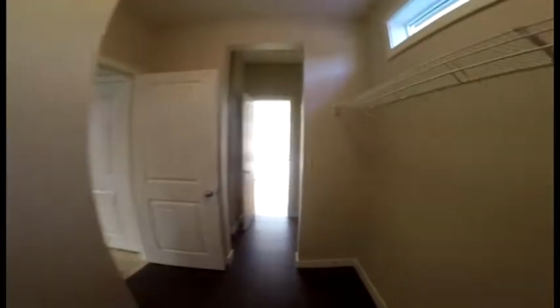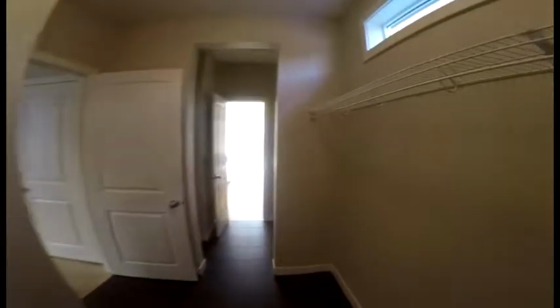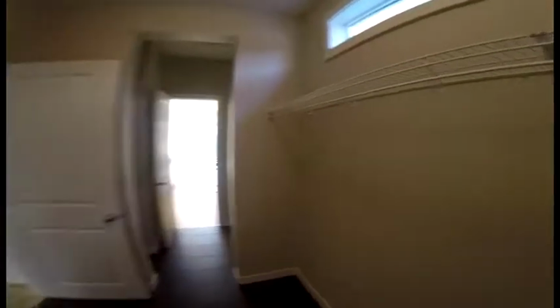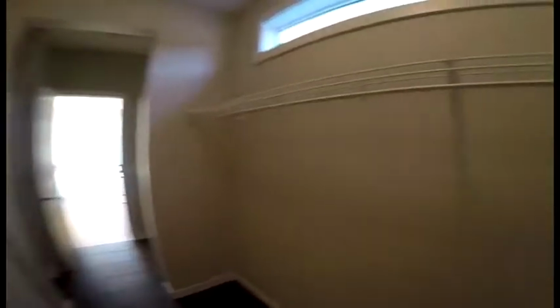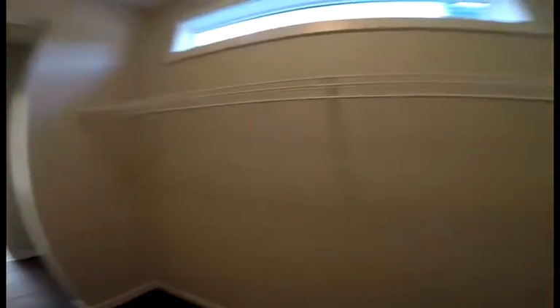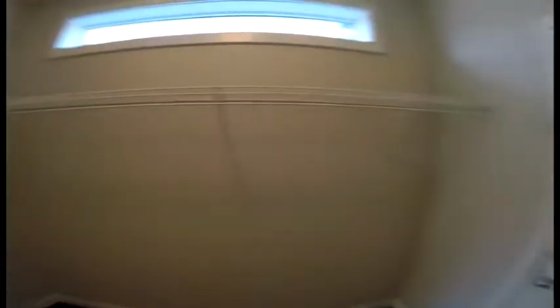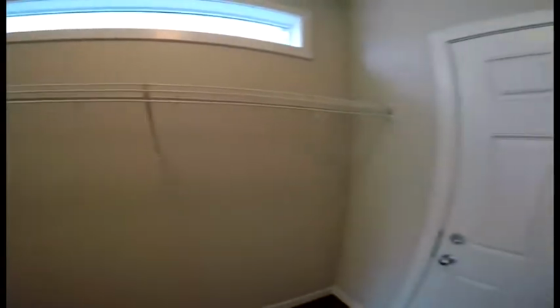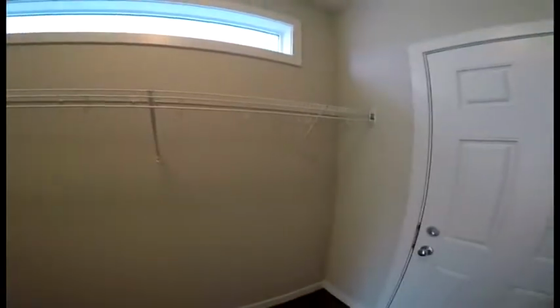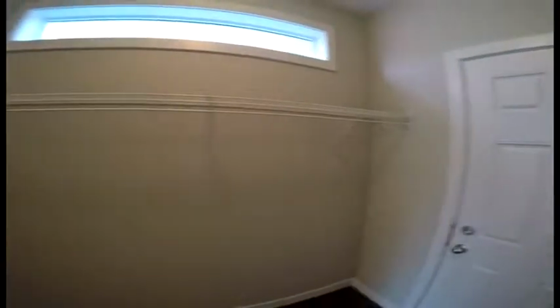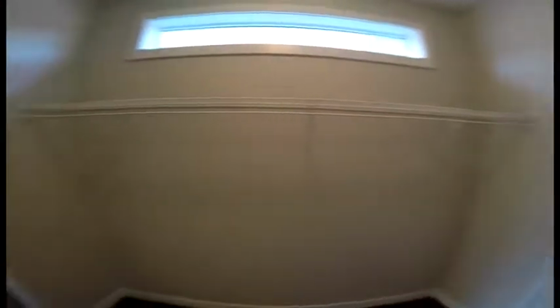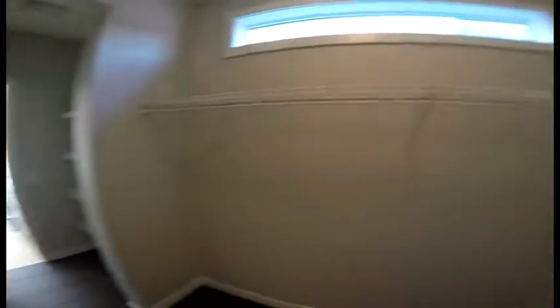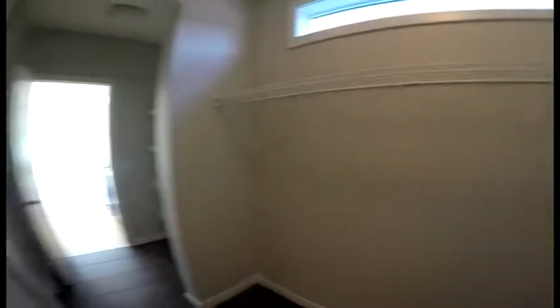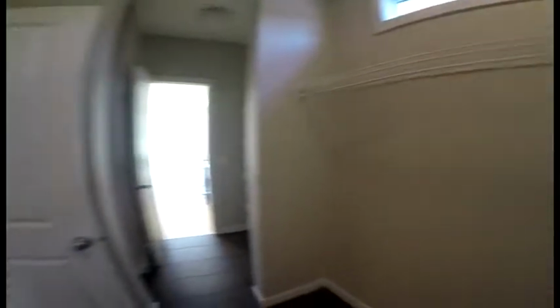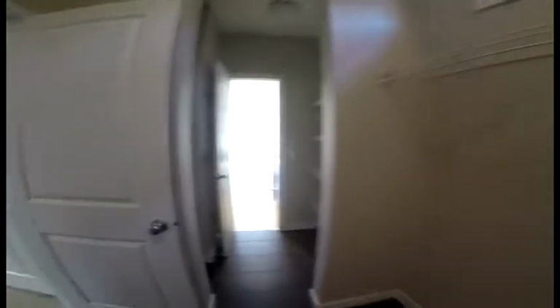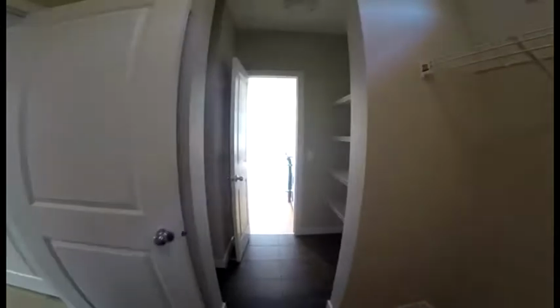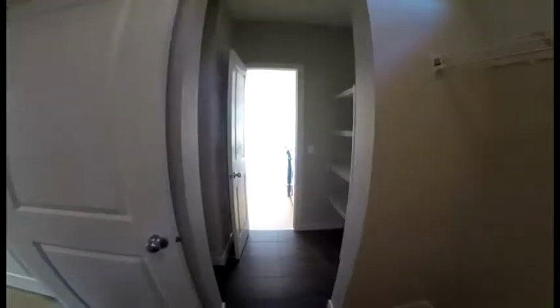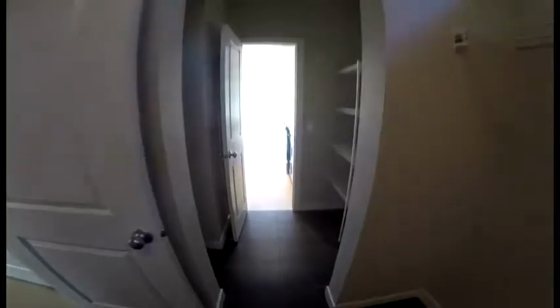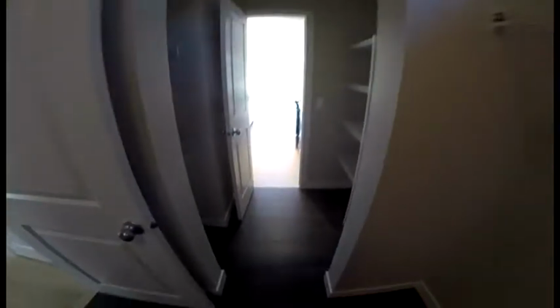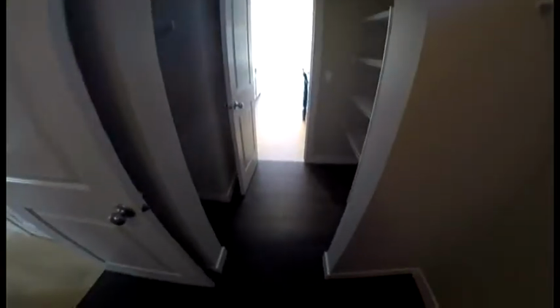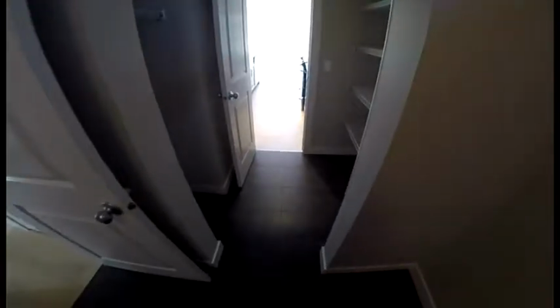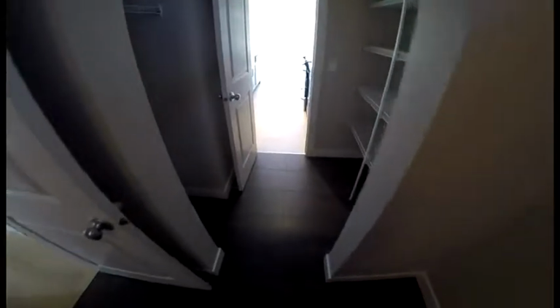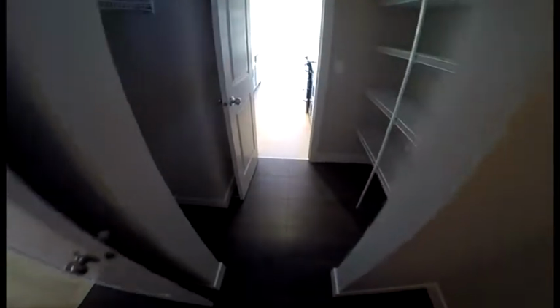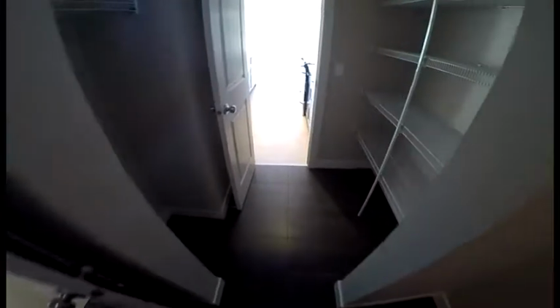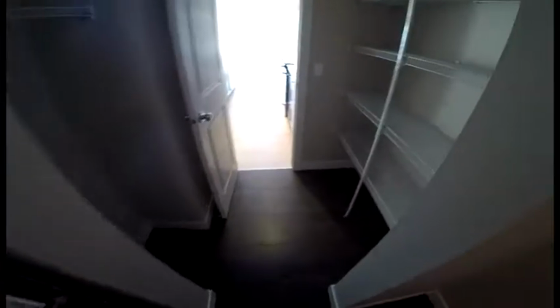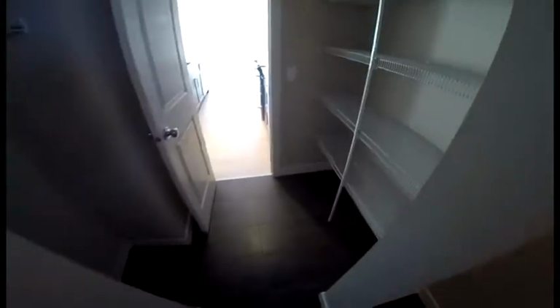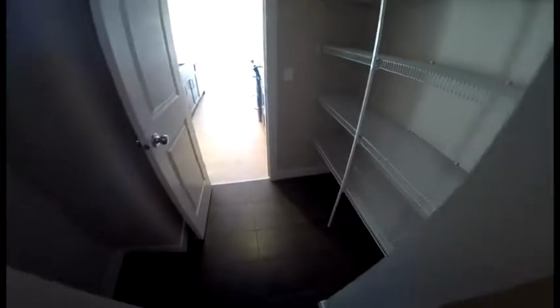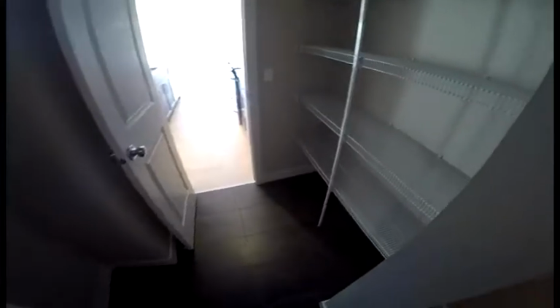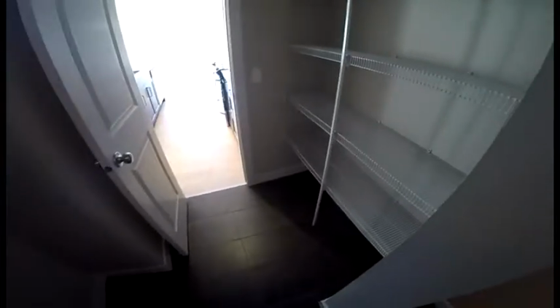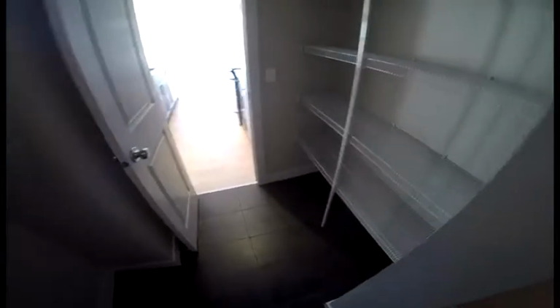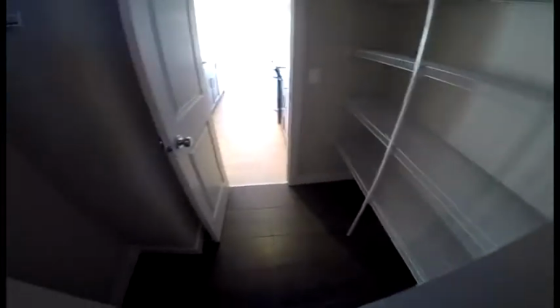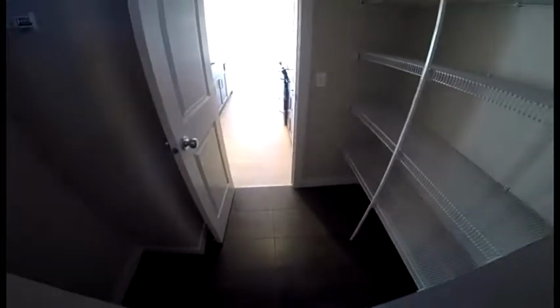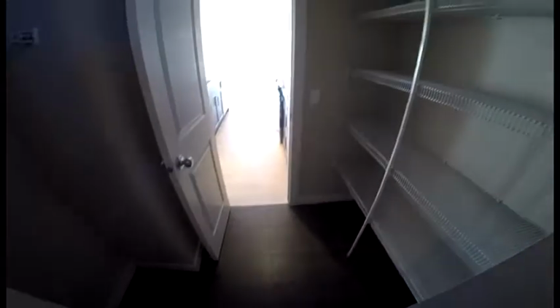So this mud room has got some little shelving here, it's got some nice dark 12 by 24 tile, and this is your walk-through pantry.